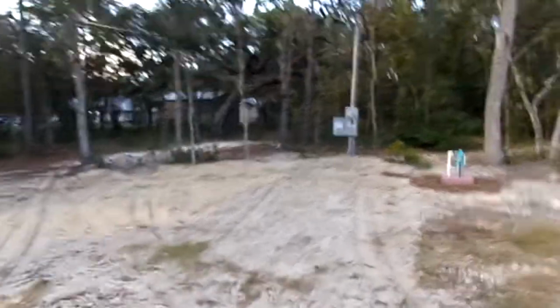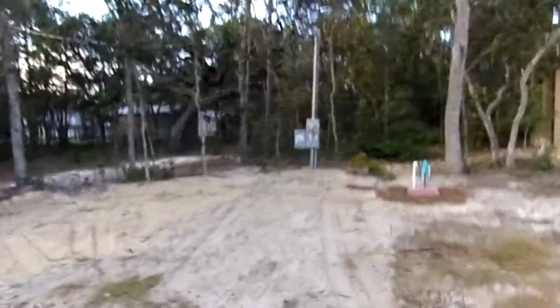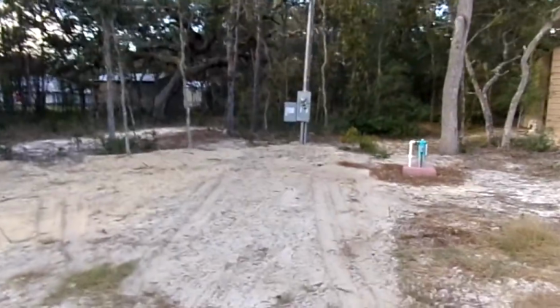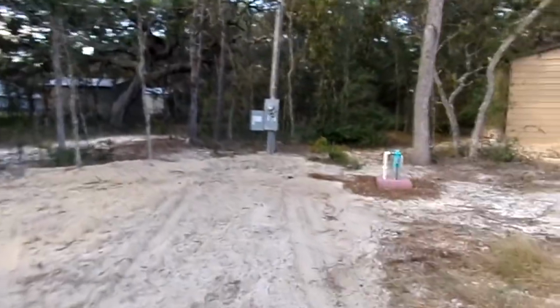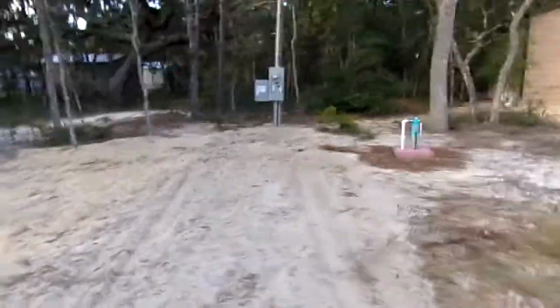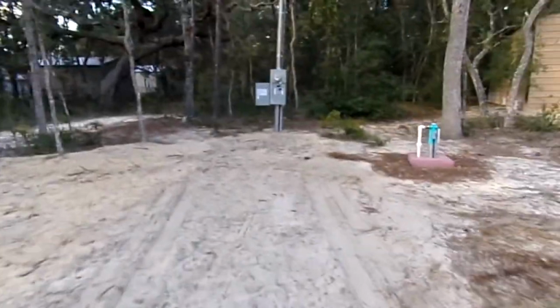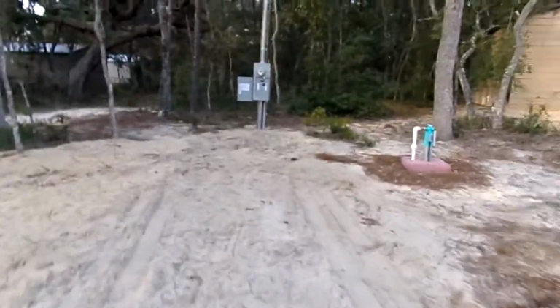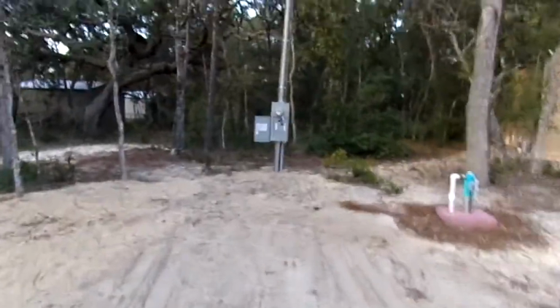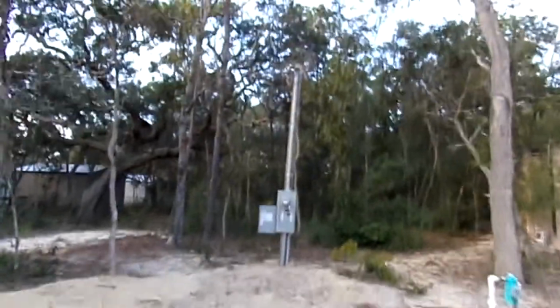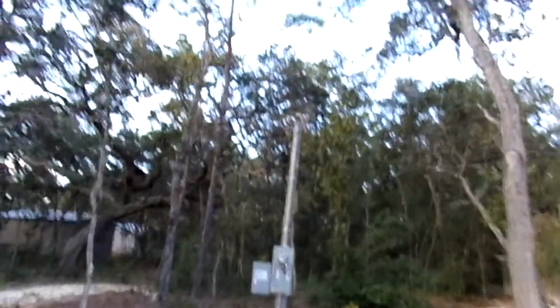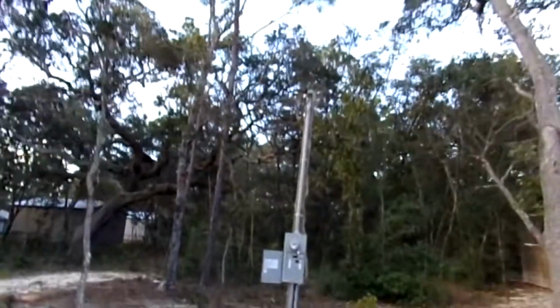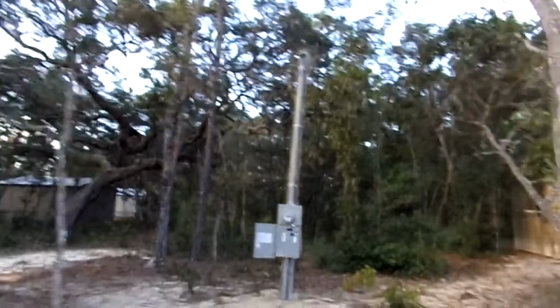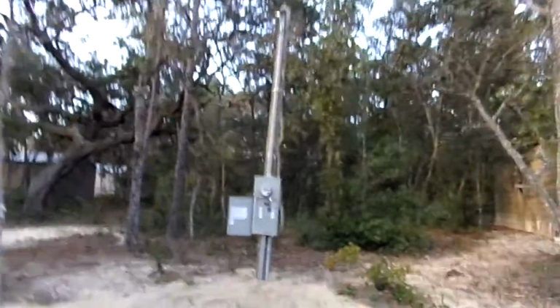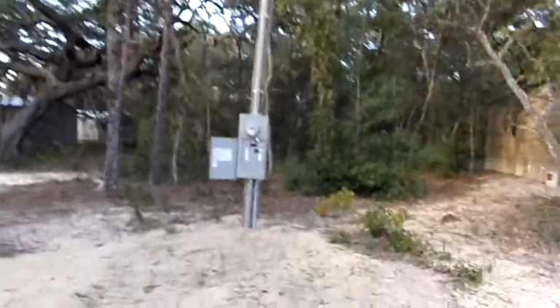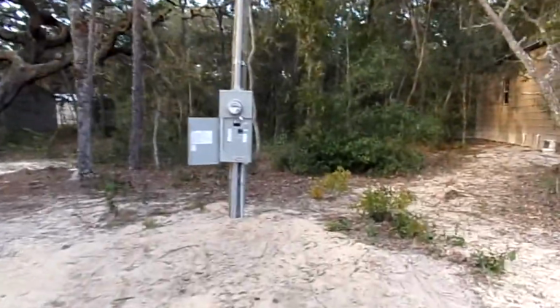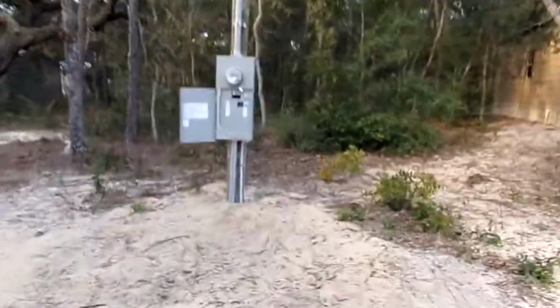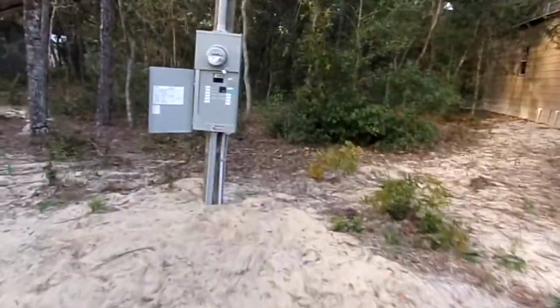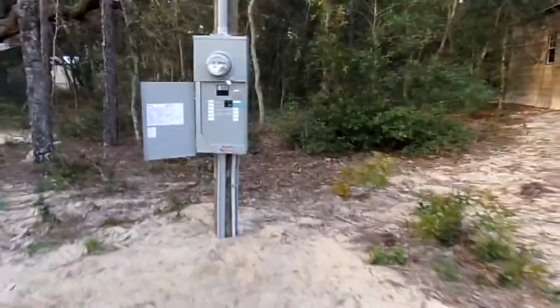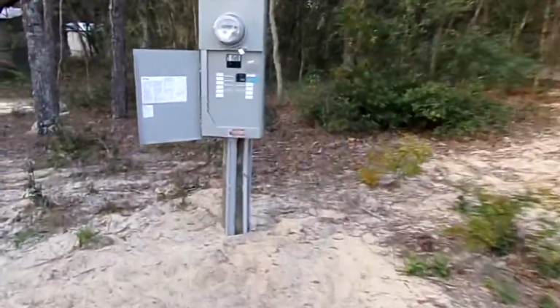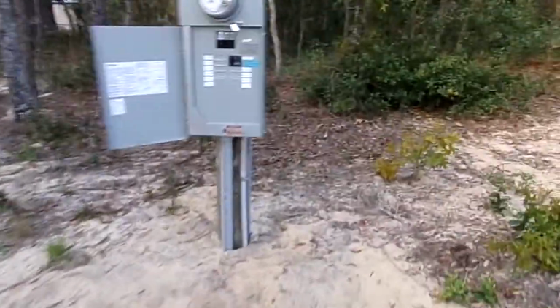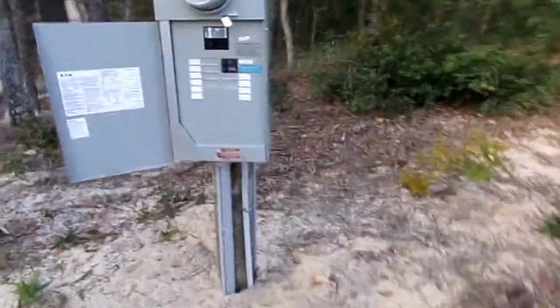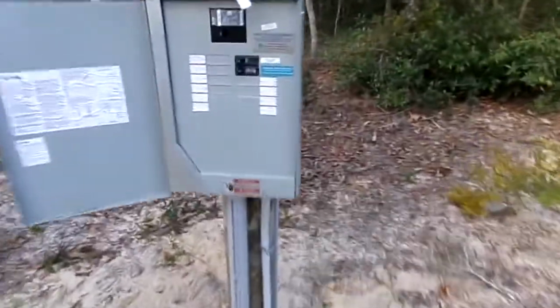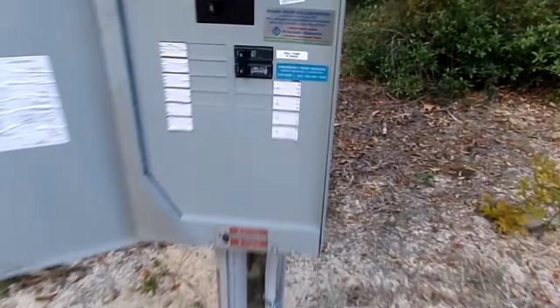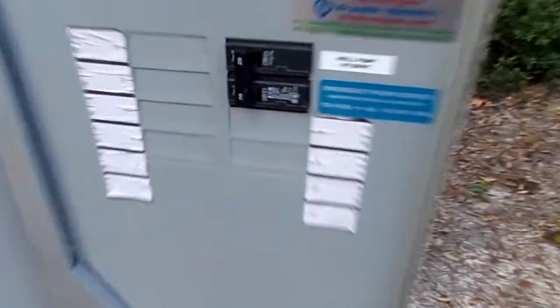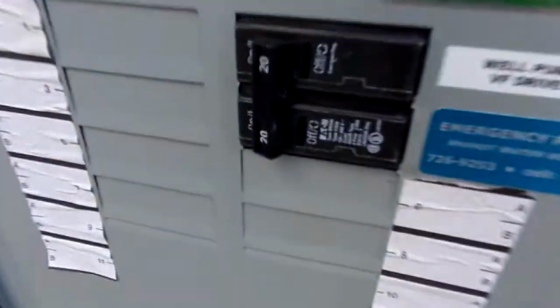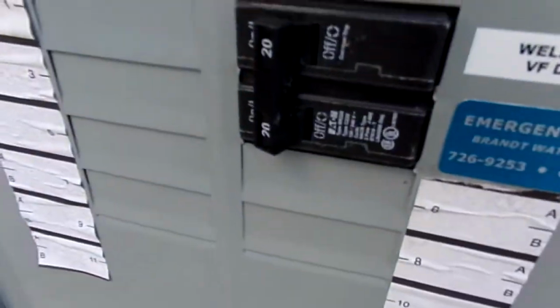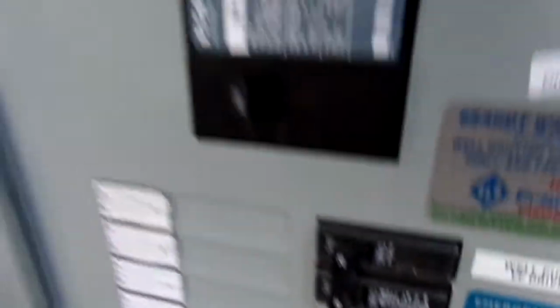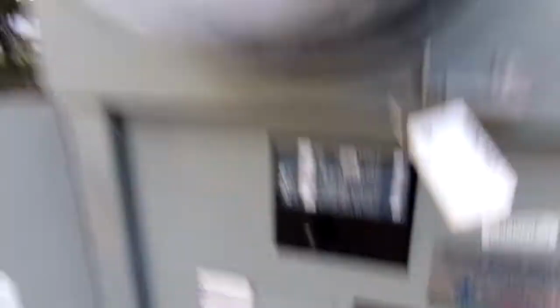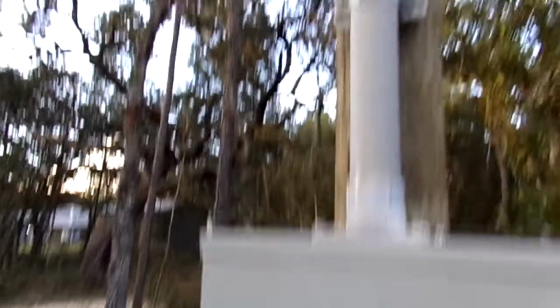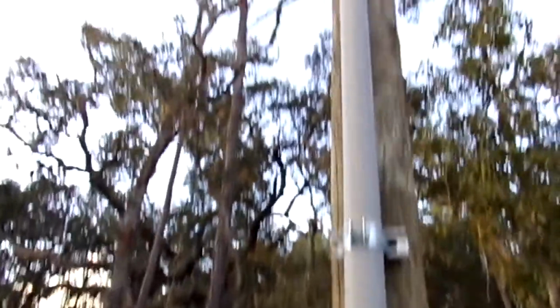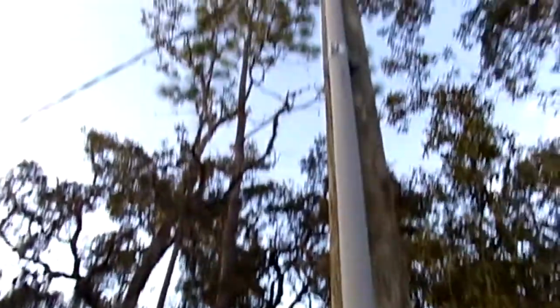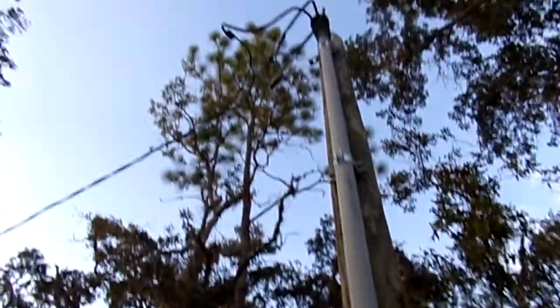It's October 17th, Monday. Duke already put the power up here on the pole, turned on the main breaker, turned on the well — that's what they did up there.